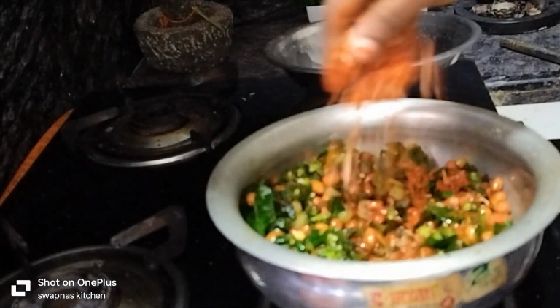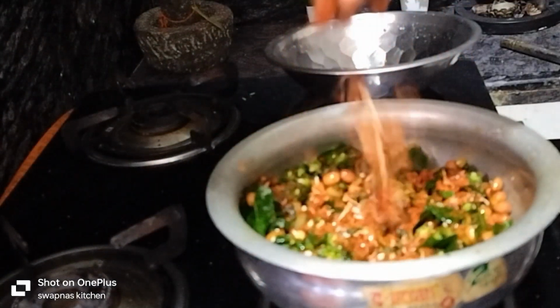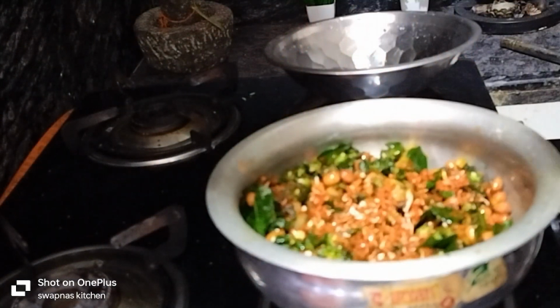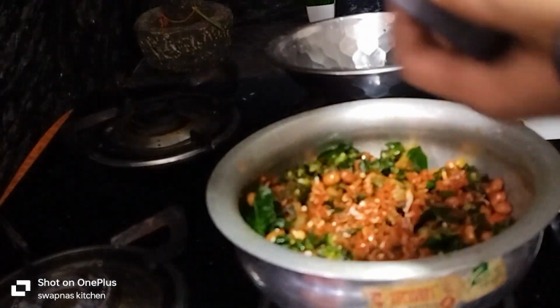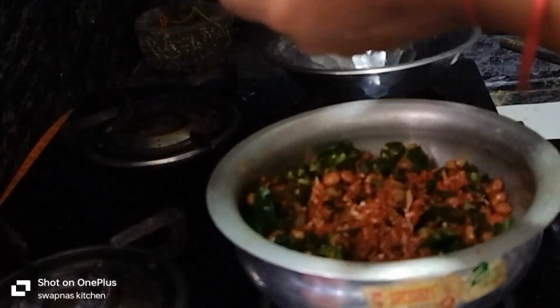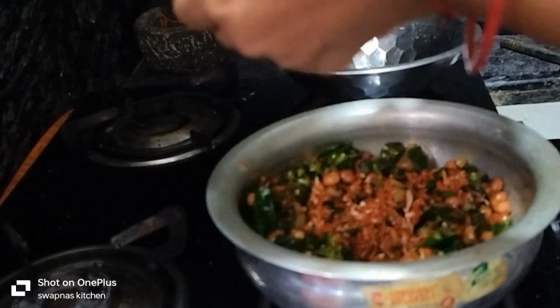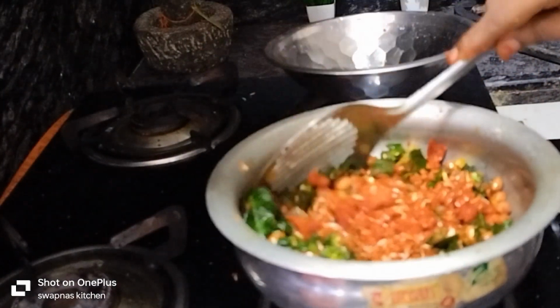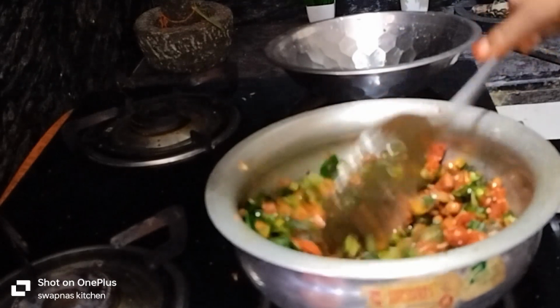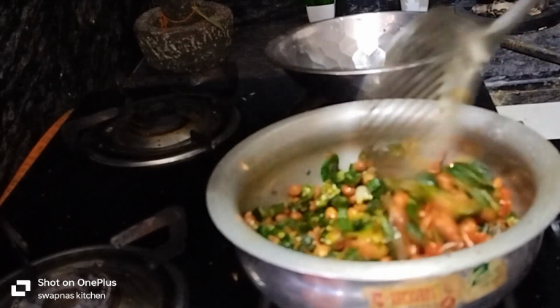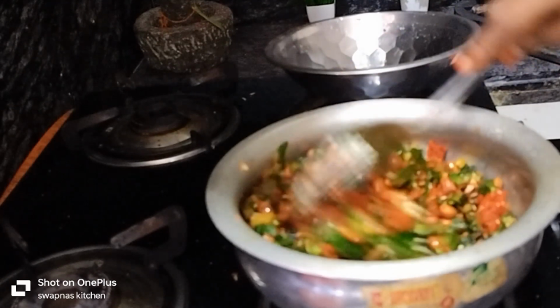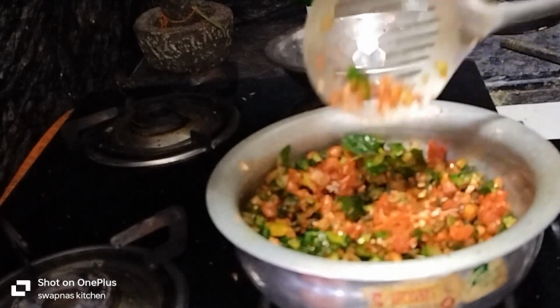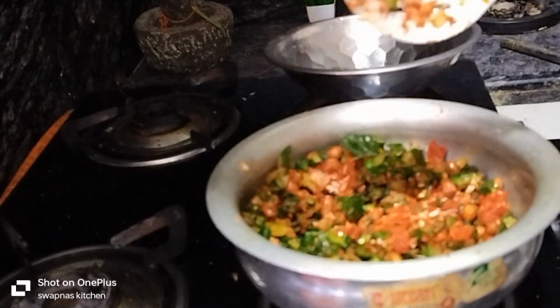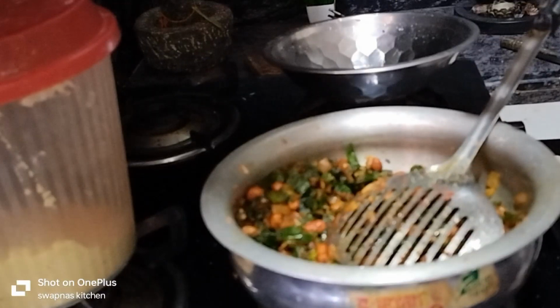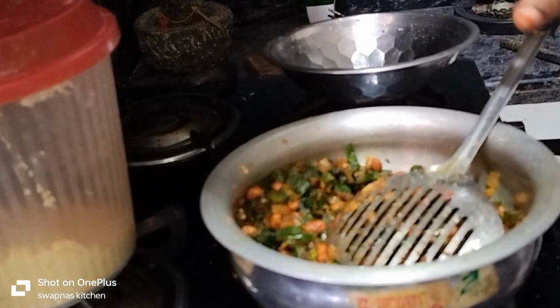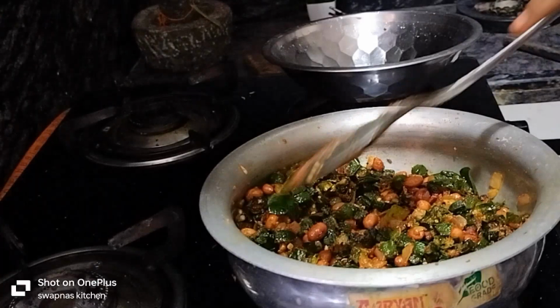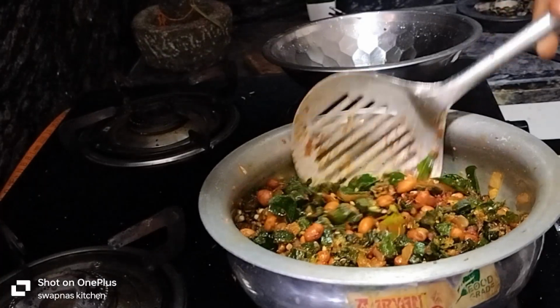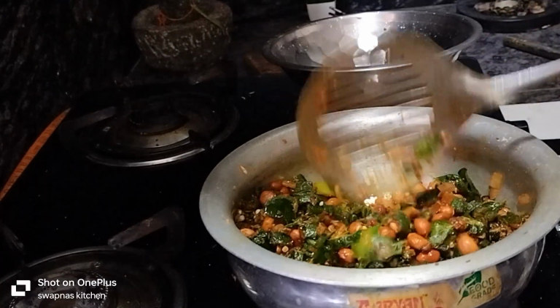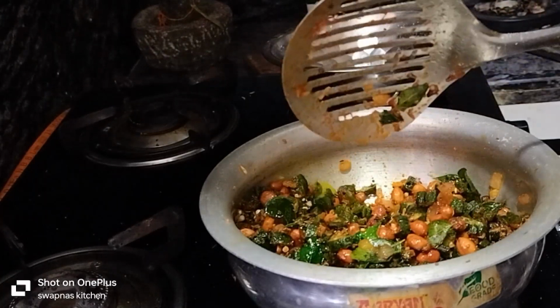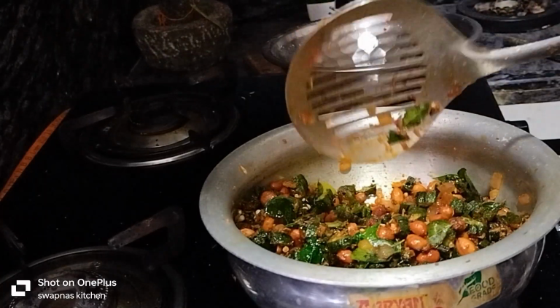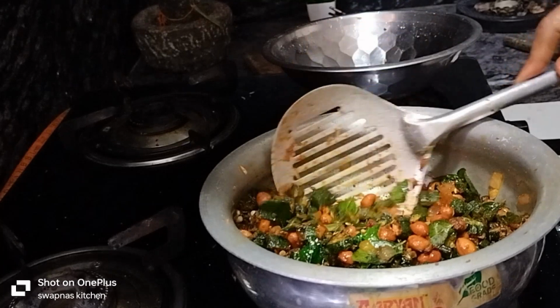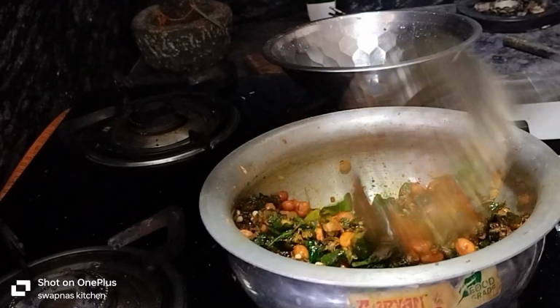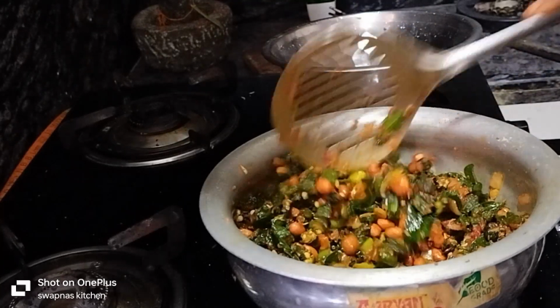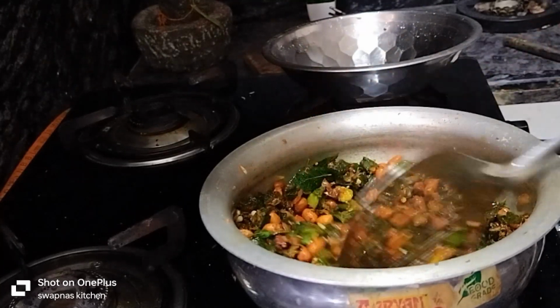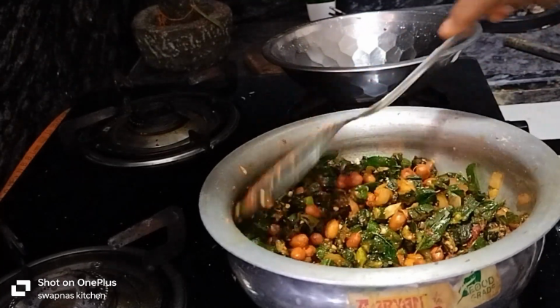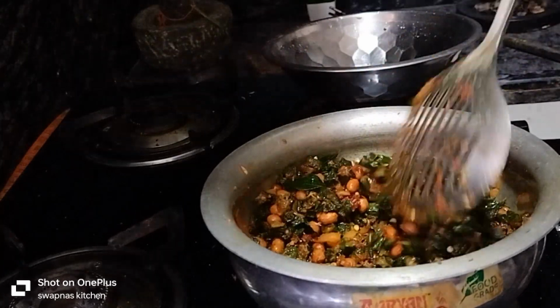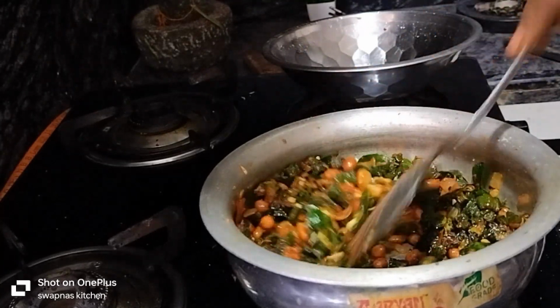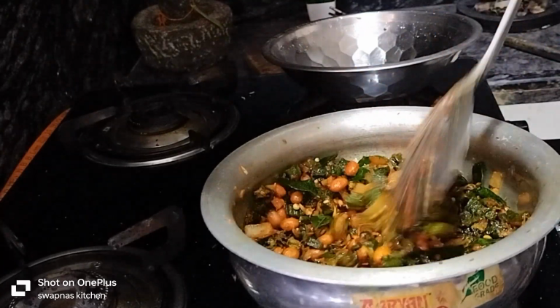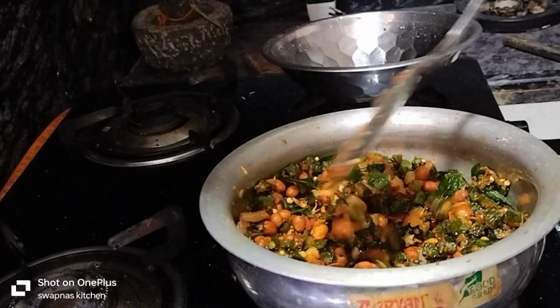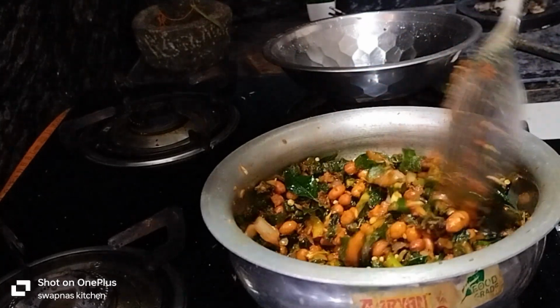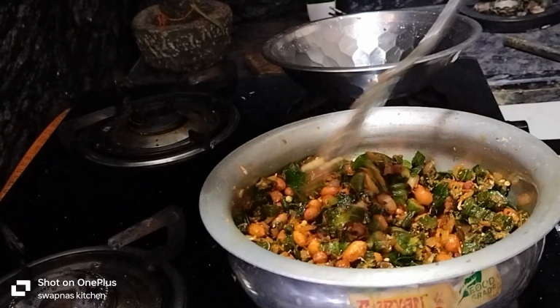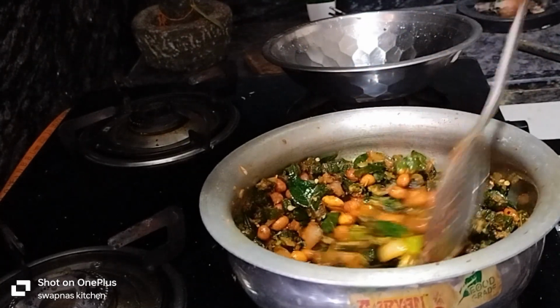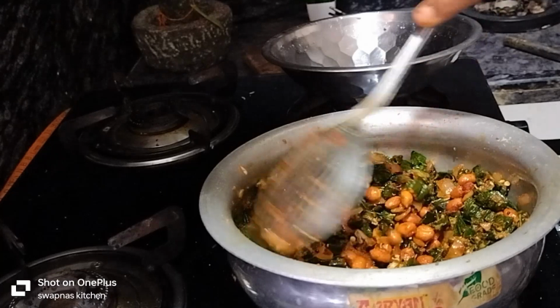Stir and stir. I am ready — let me know the taste in the comment box.